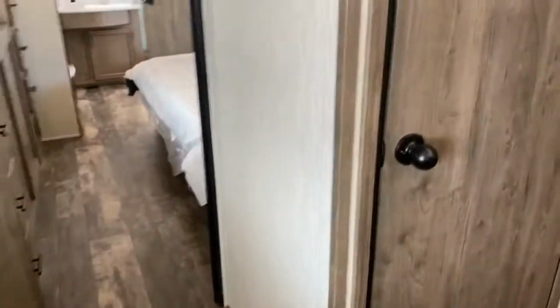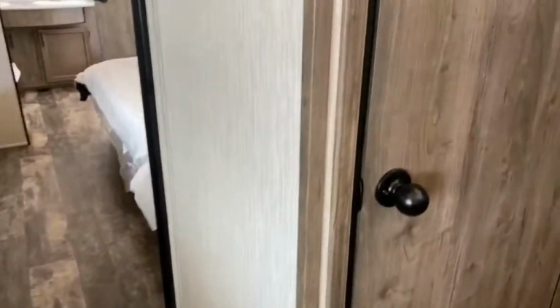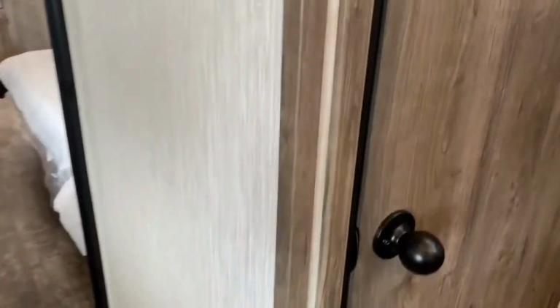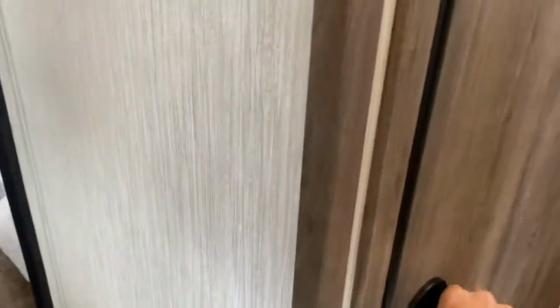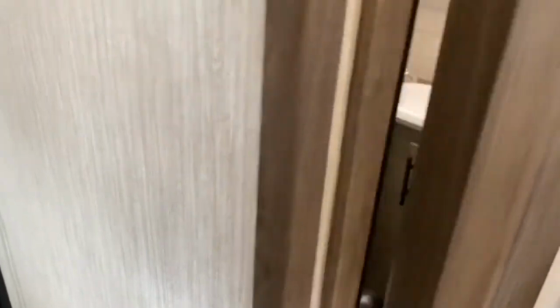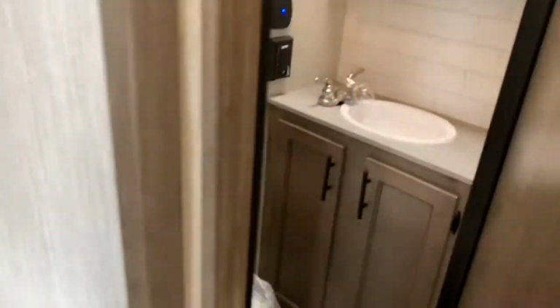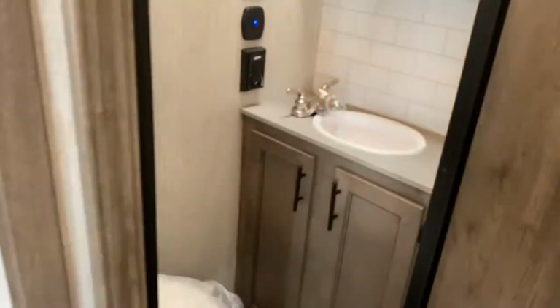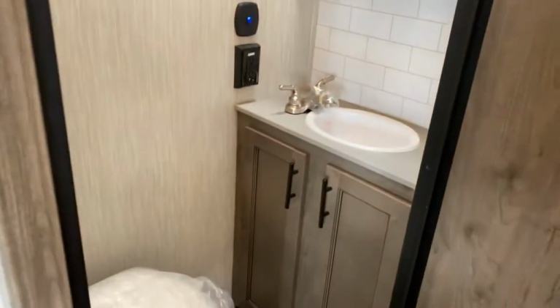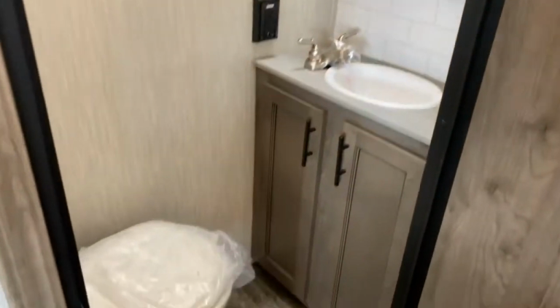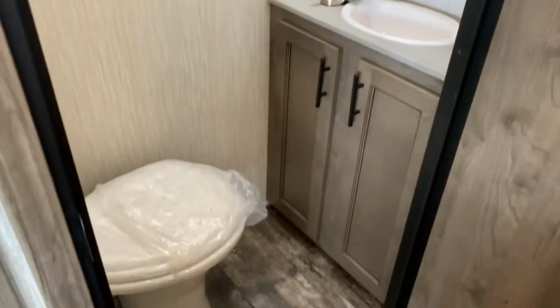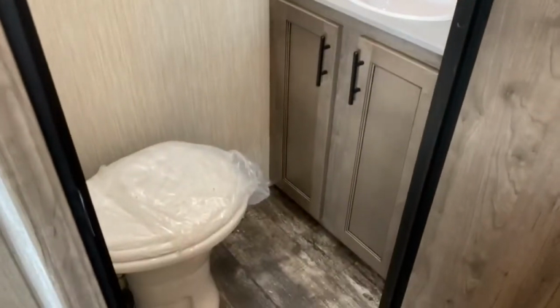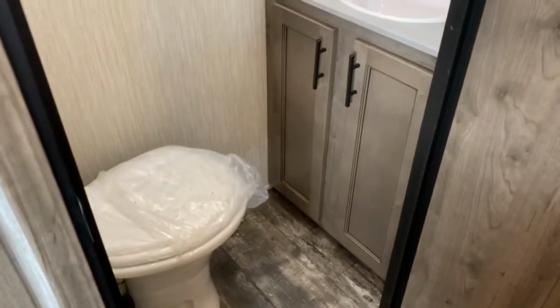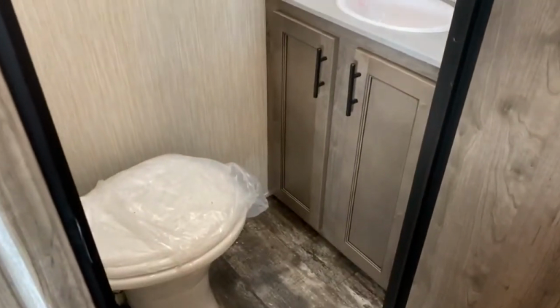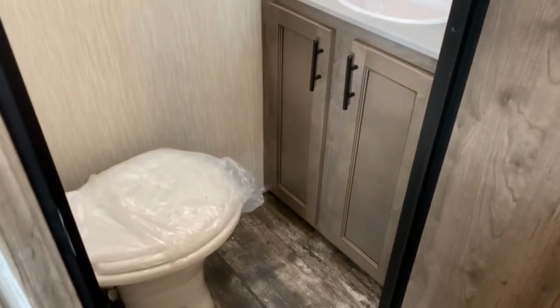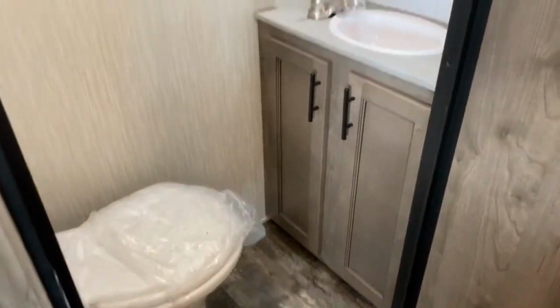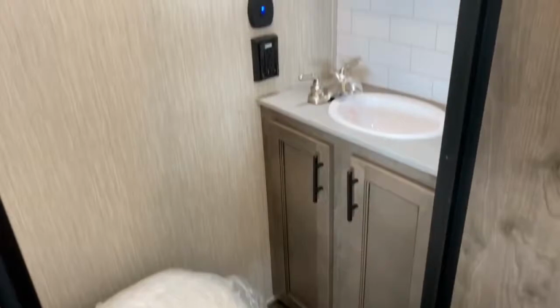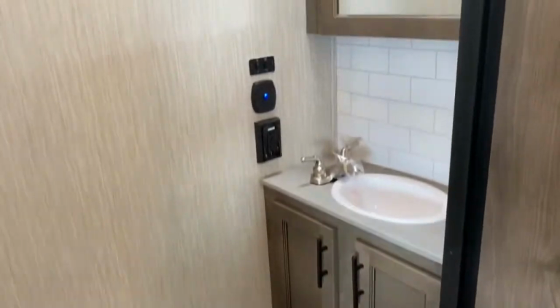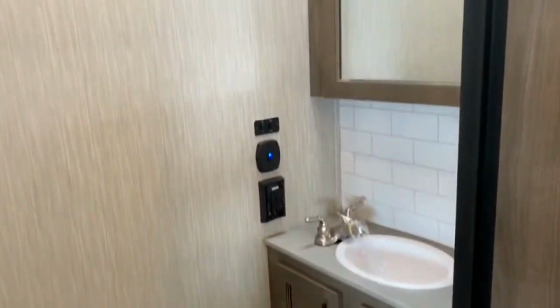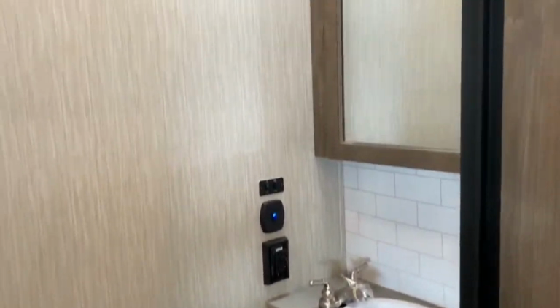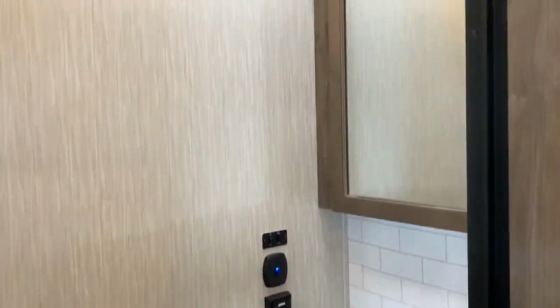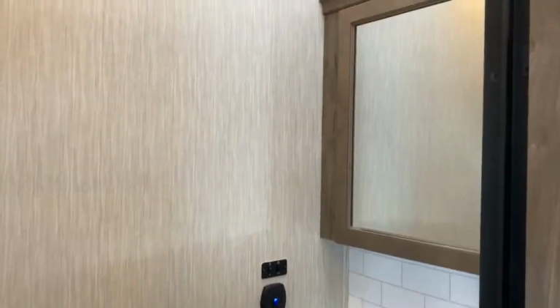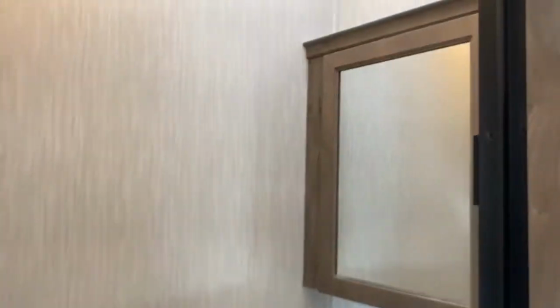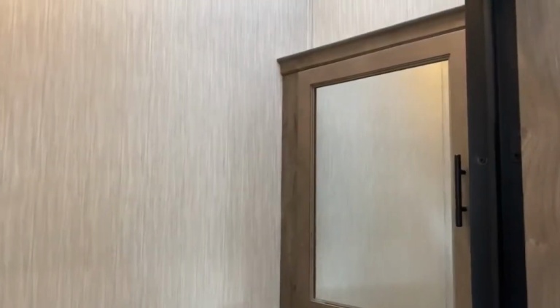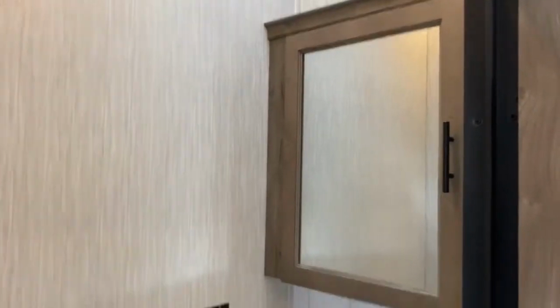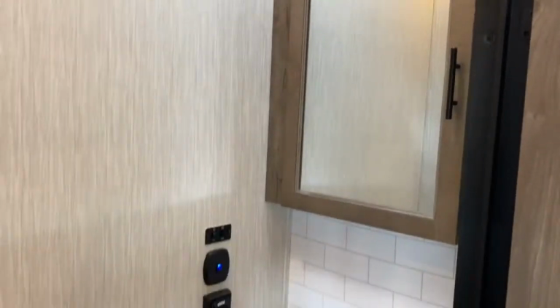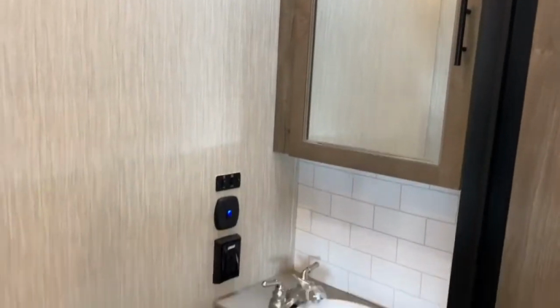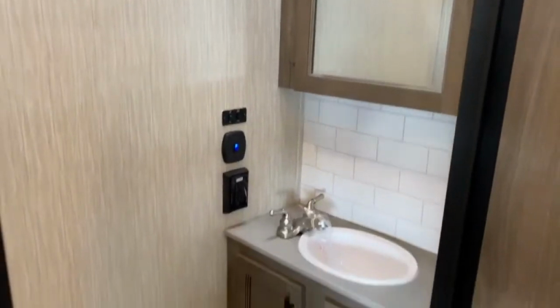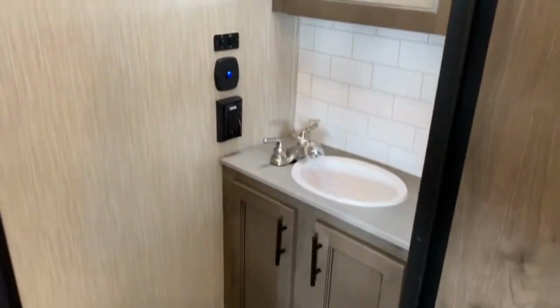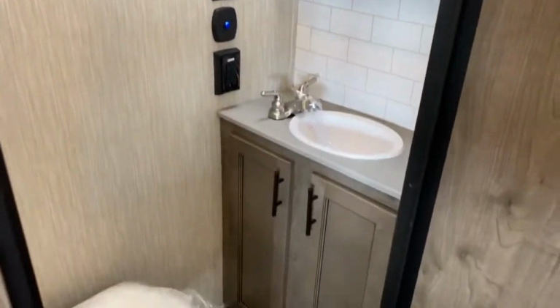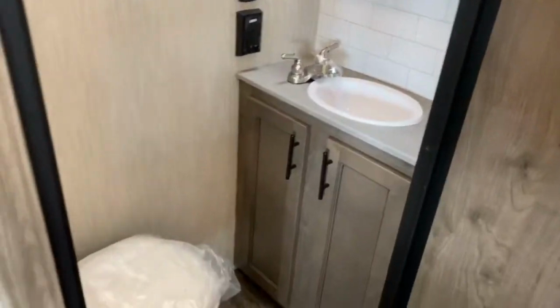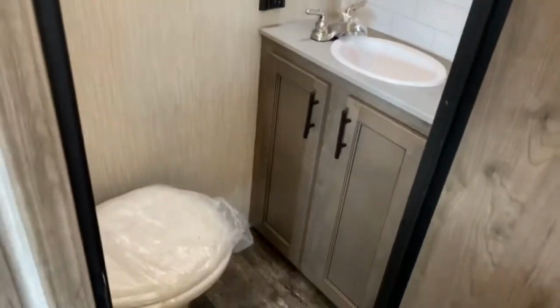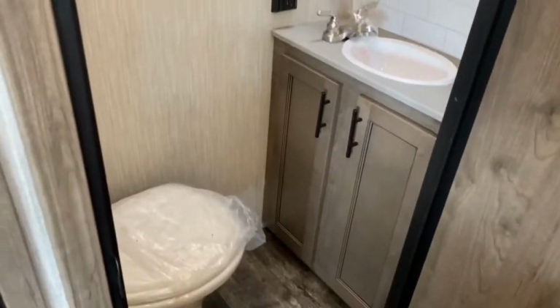Over here you've got a half bath so your guests don't have to visit the master bathroom. It's got a medicine cabinet, vanity, and toilet.